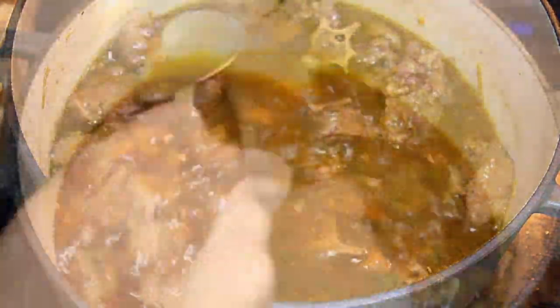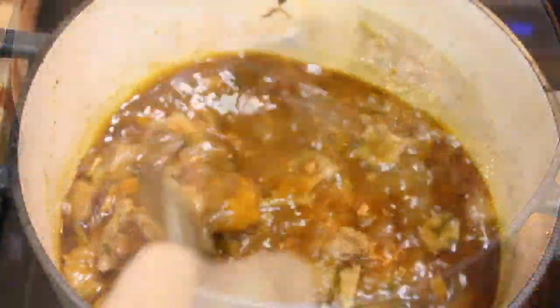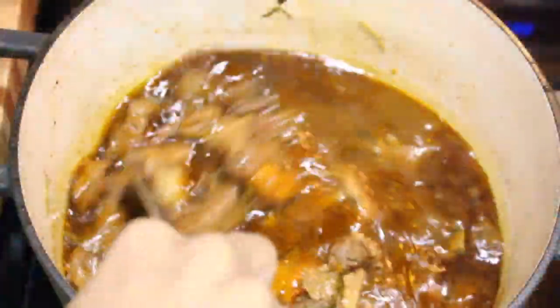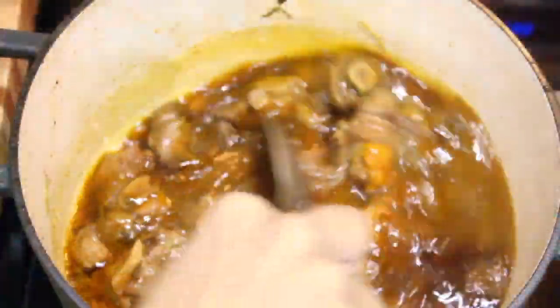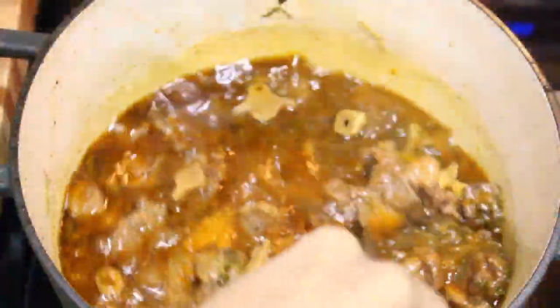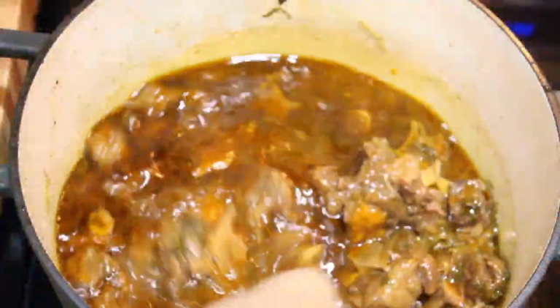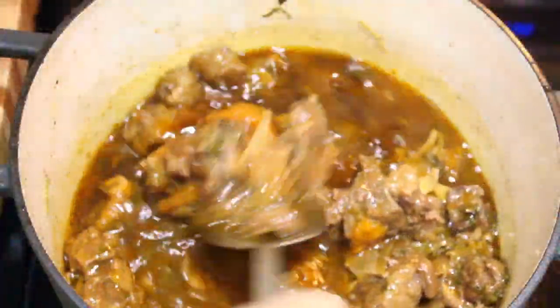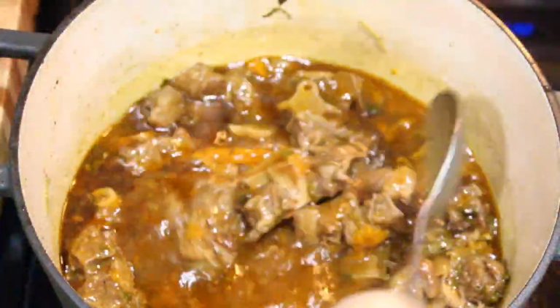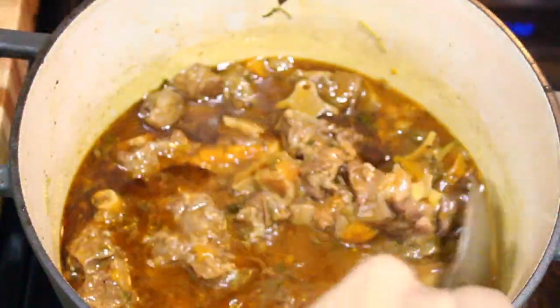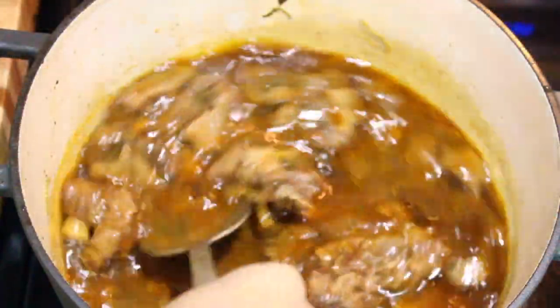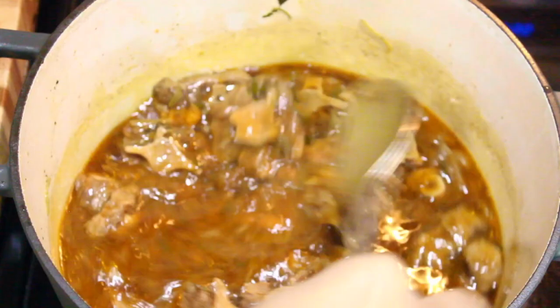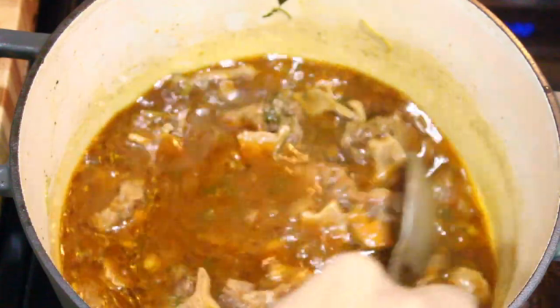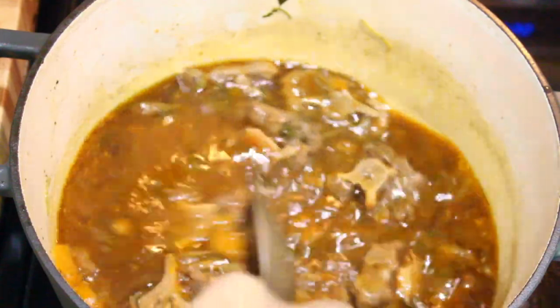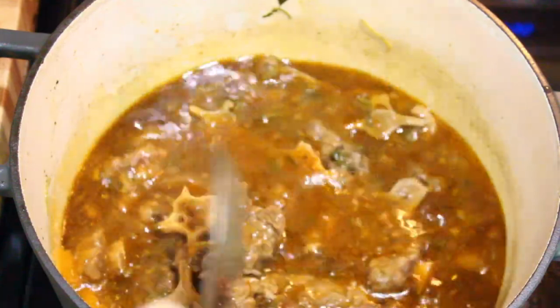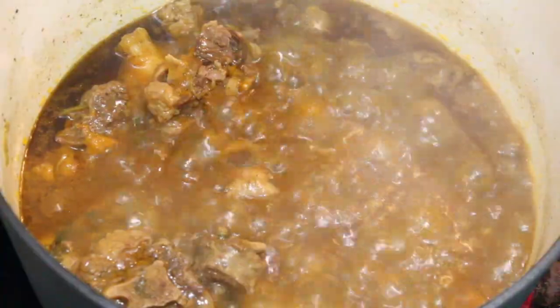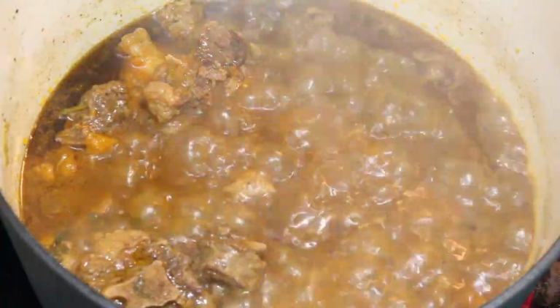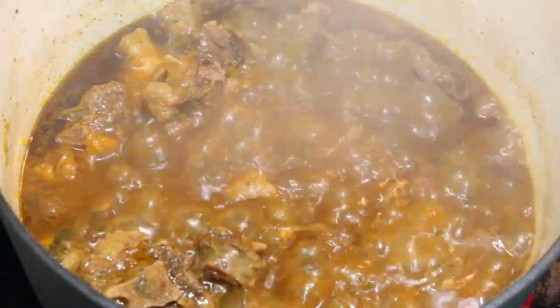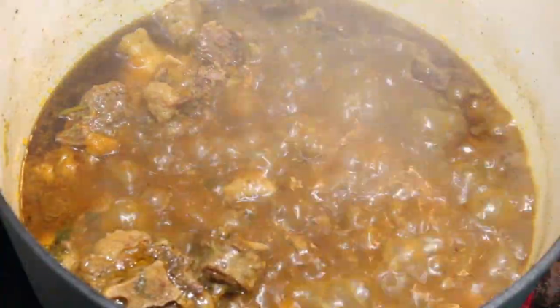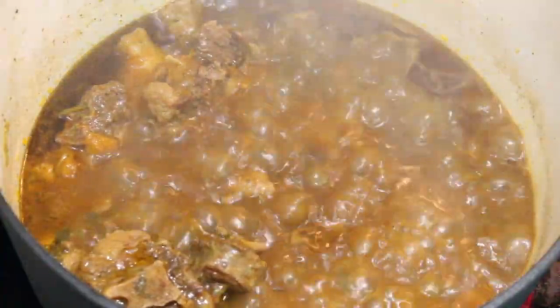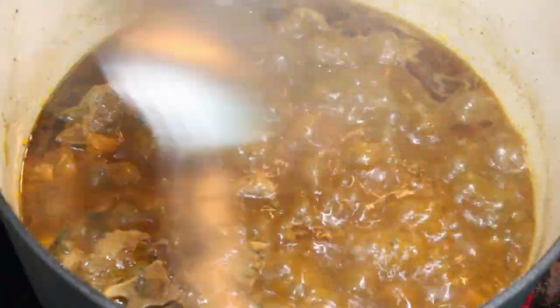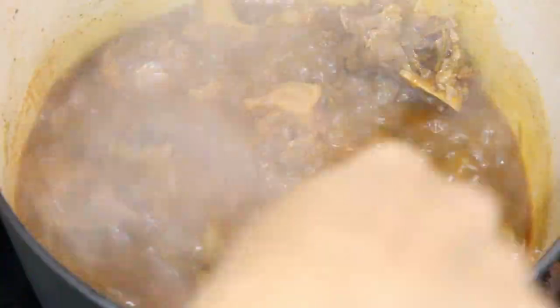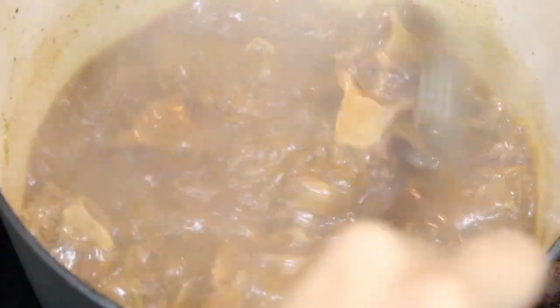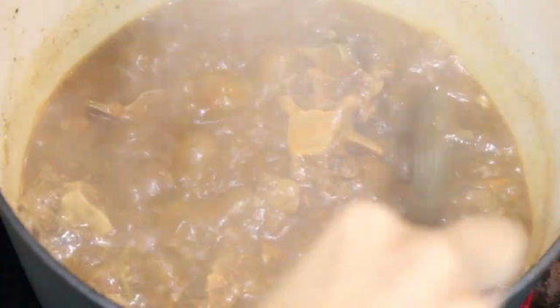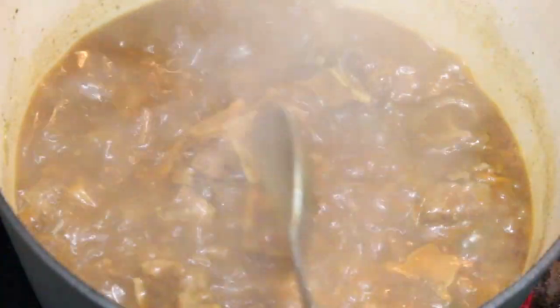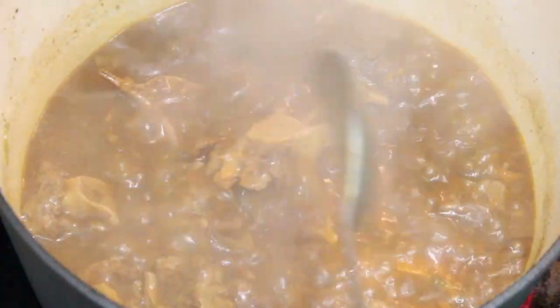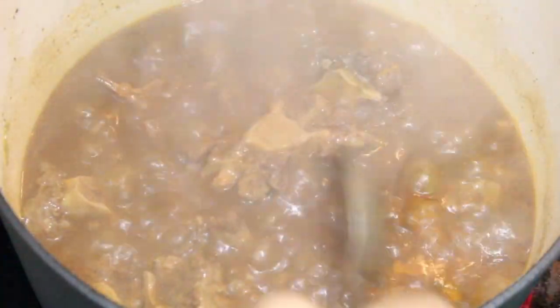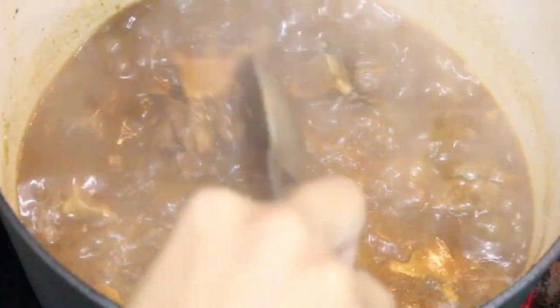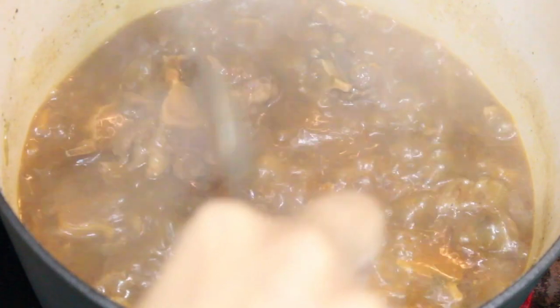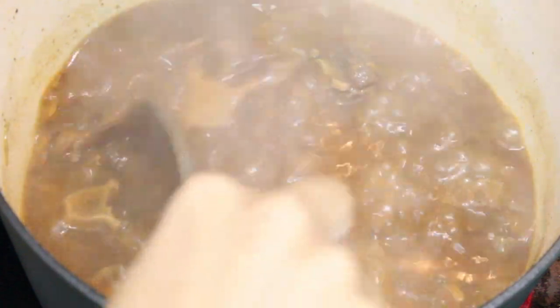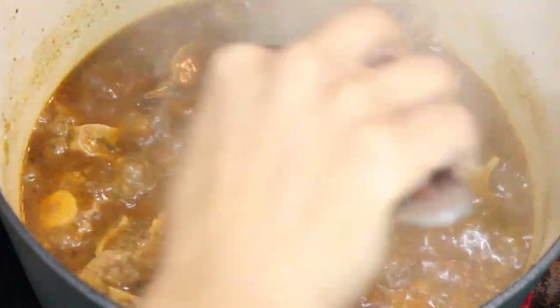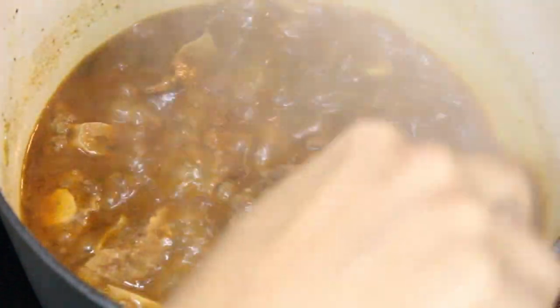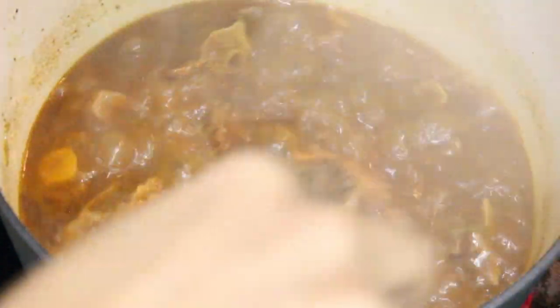Once the meat is nice and tender then you're basically done. I put the heat on high and I'm just going to let the sauce thicken up a little bit, and then that's it.